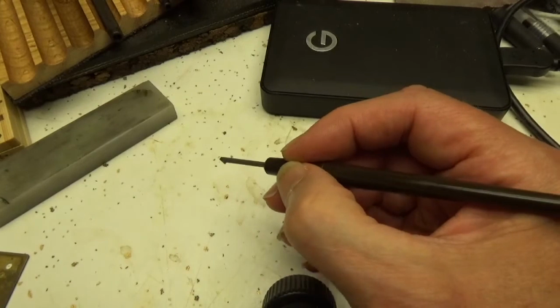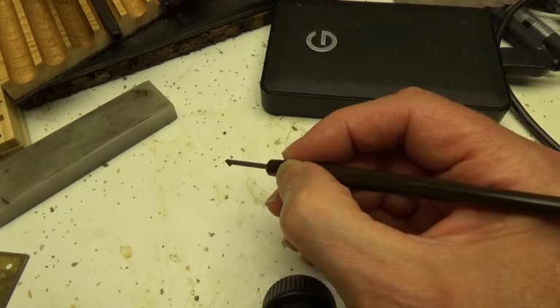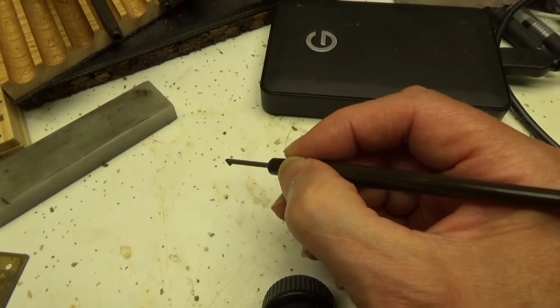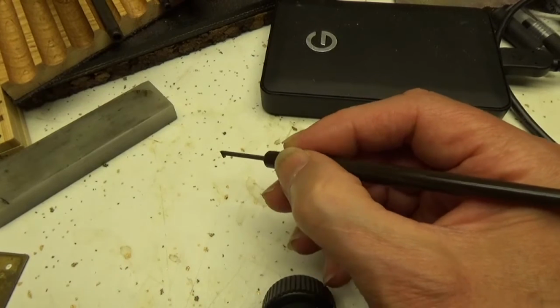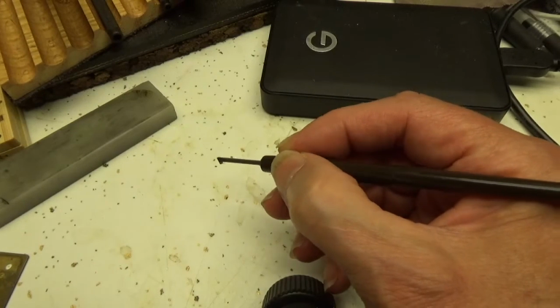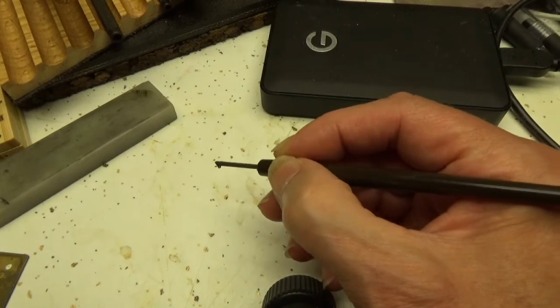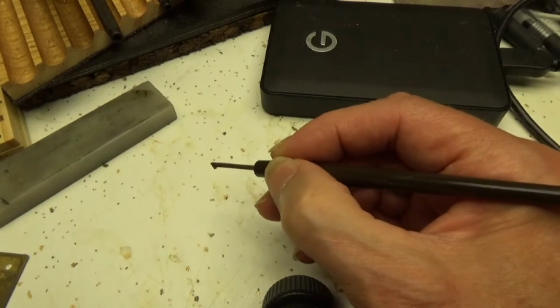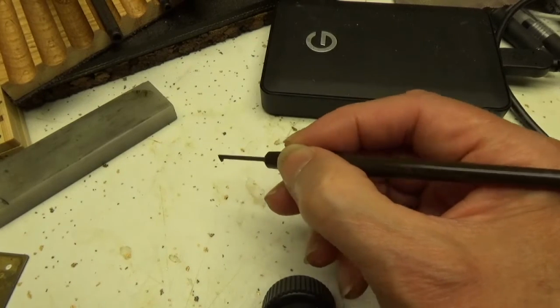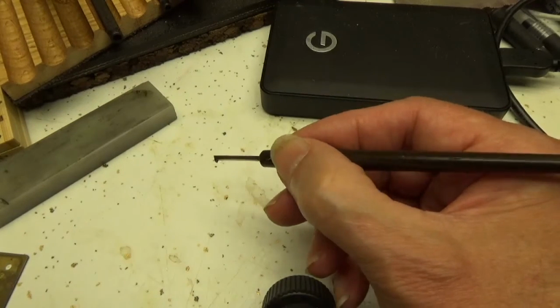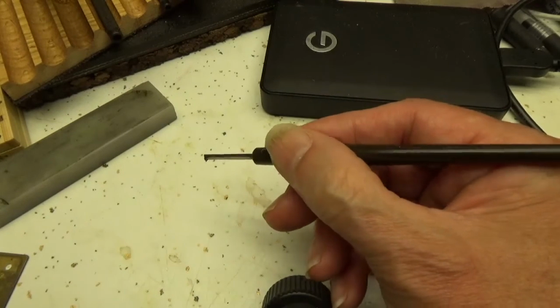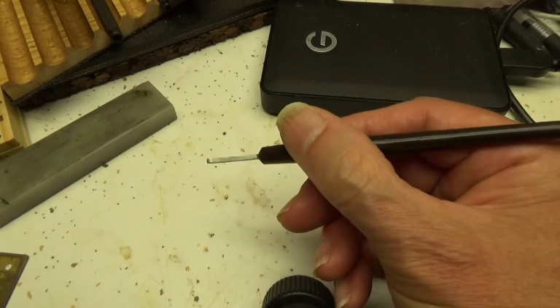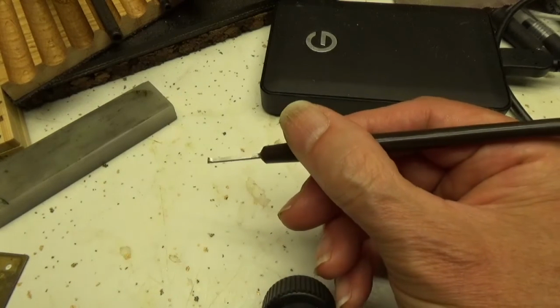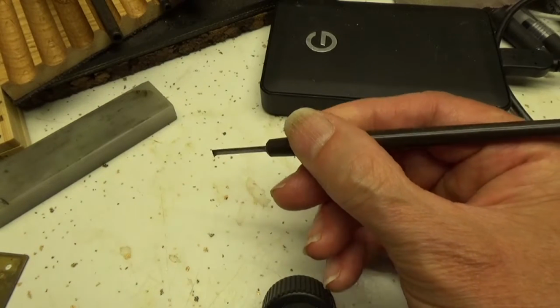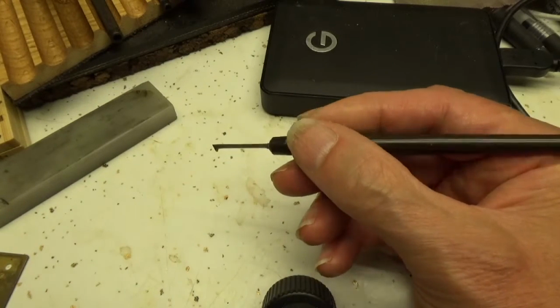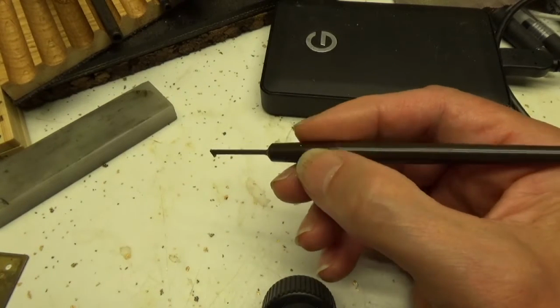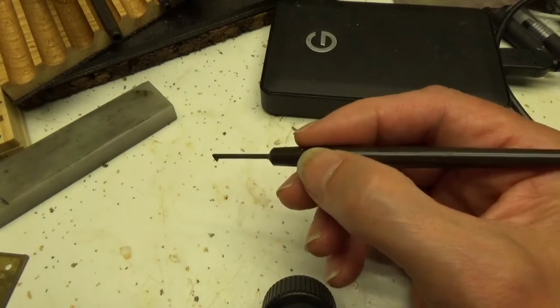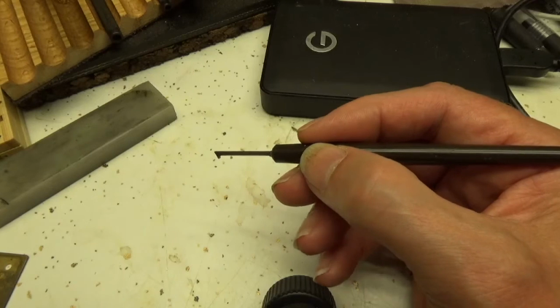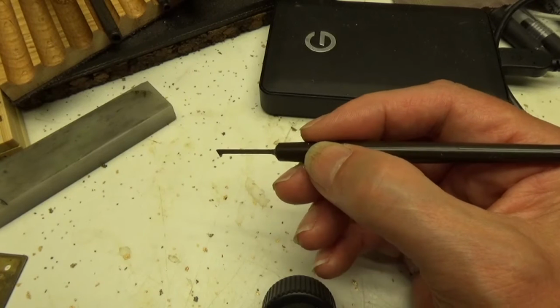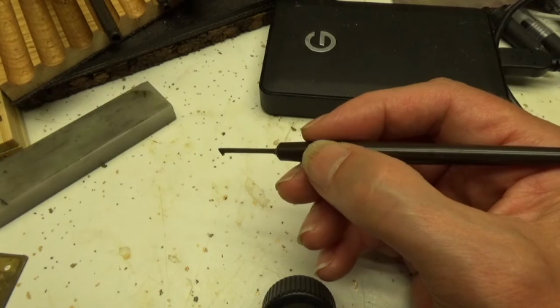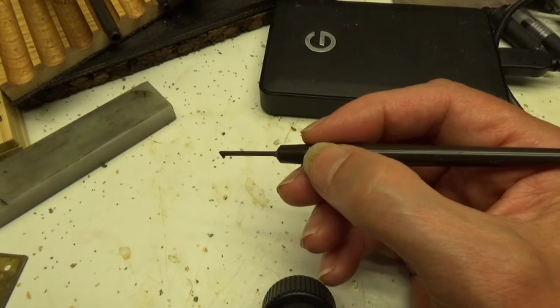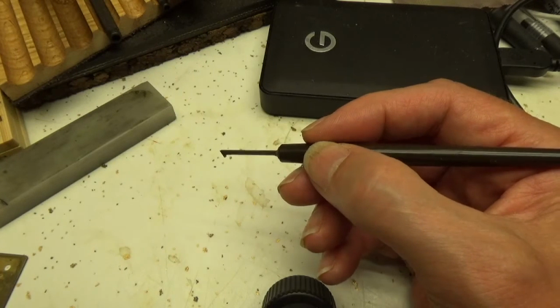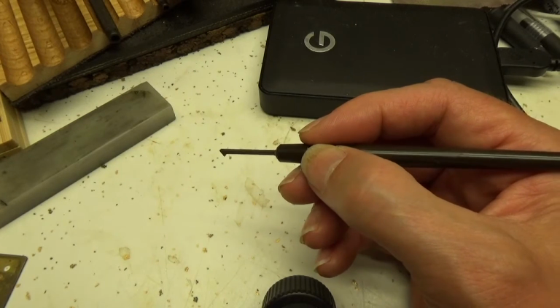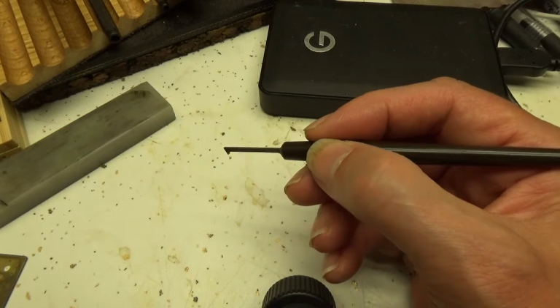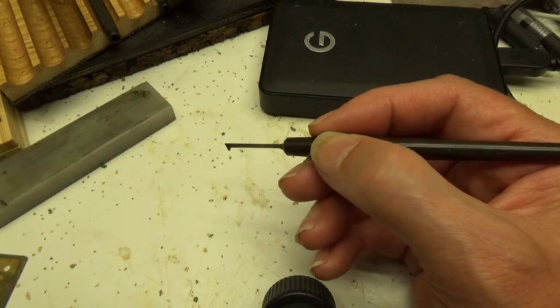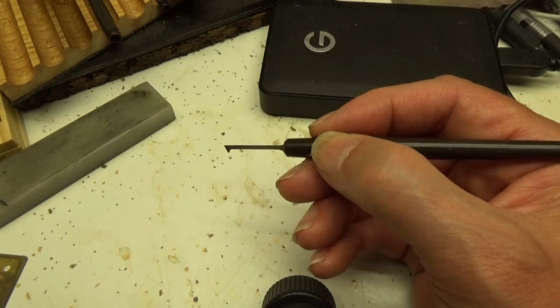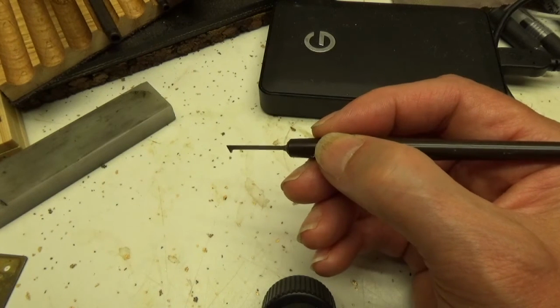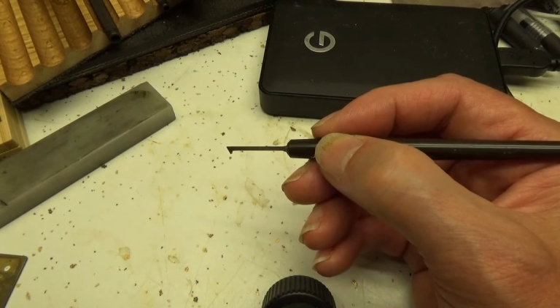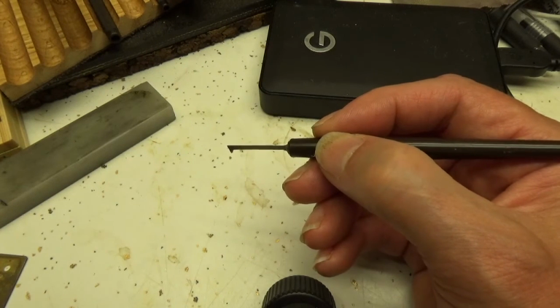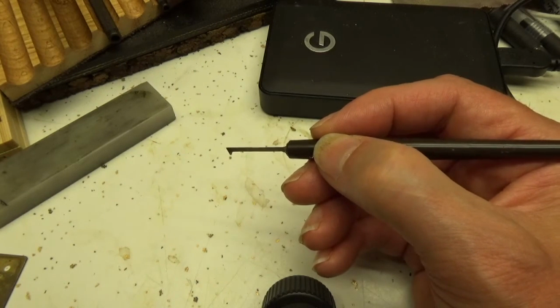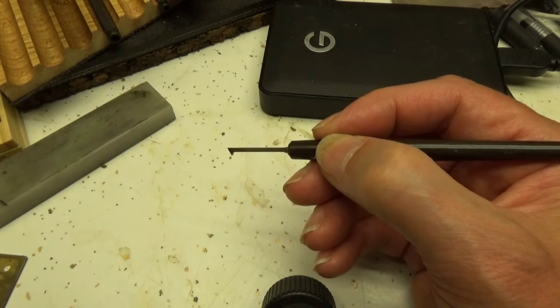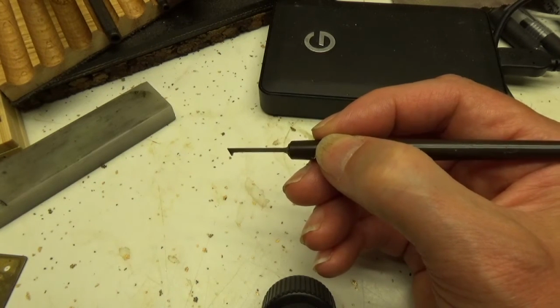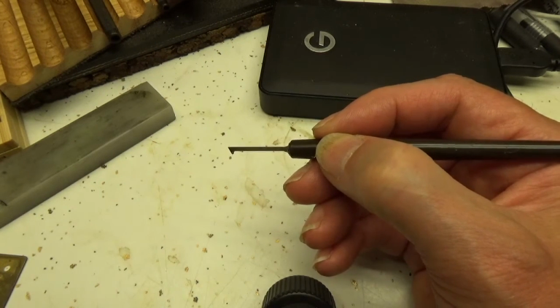That's the low down on the draw scraper tool. If you look below, you'll see information on where you can go to find this tool. Thanks for watching and enjoy the rest of your day or night.